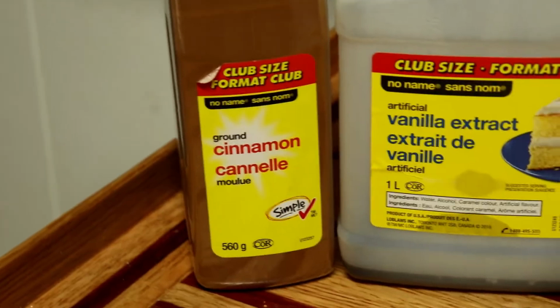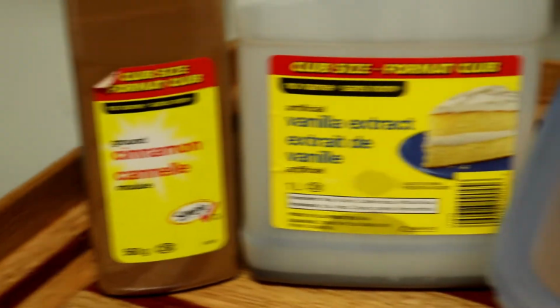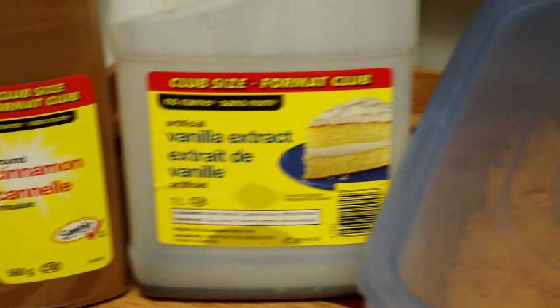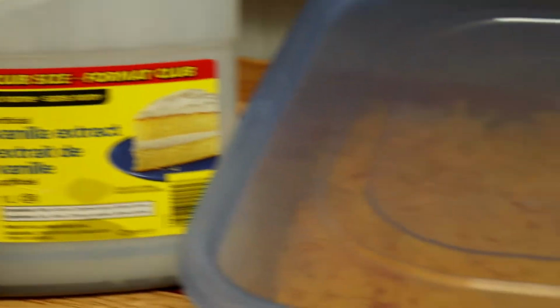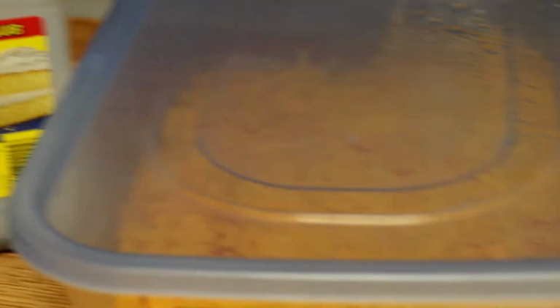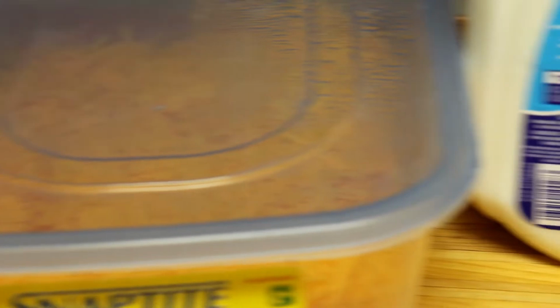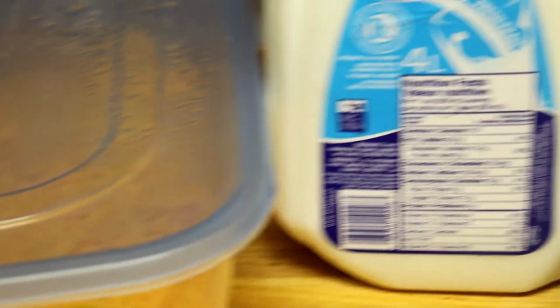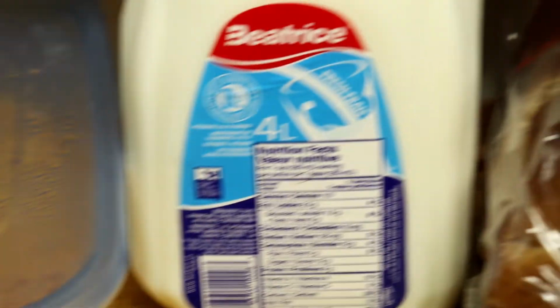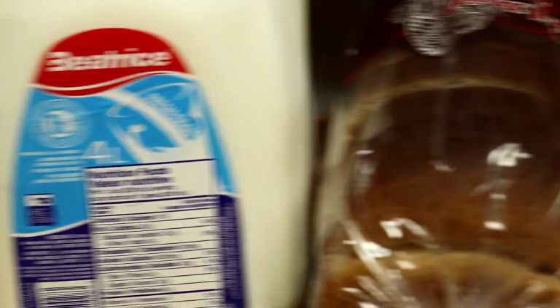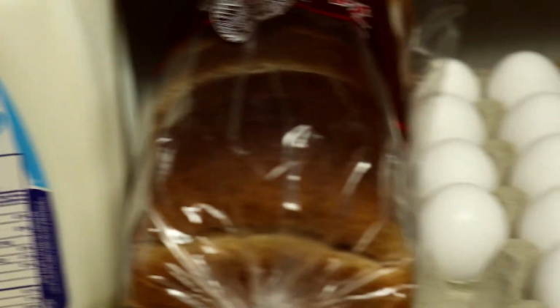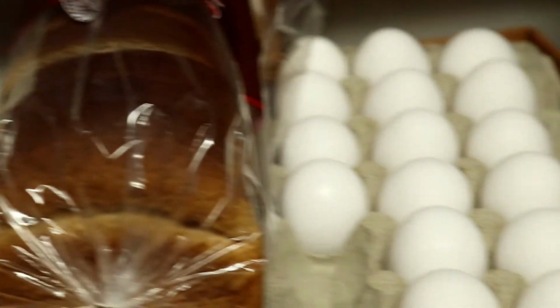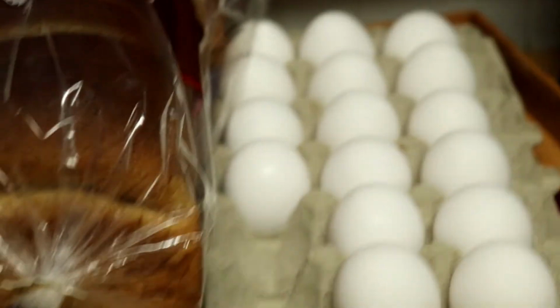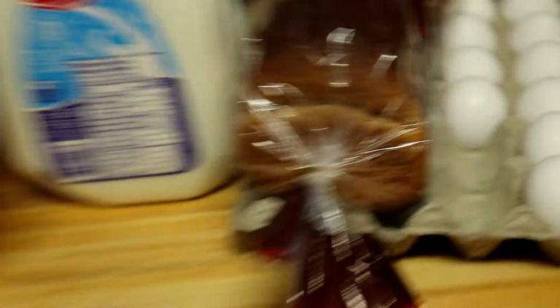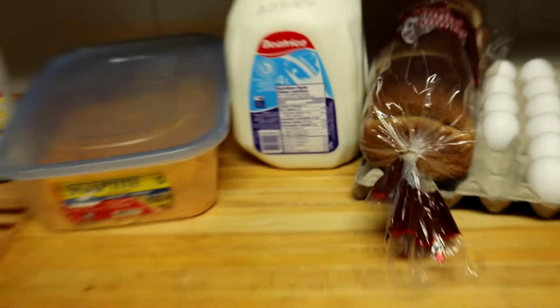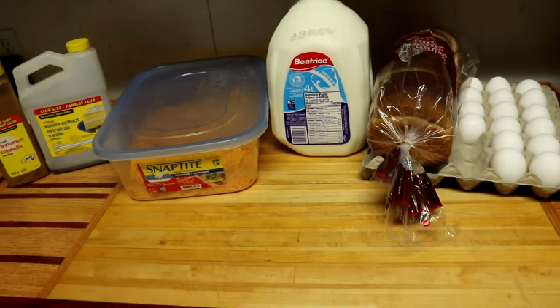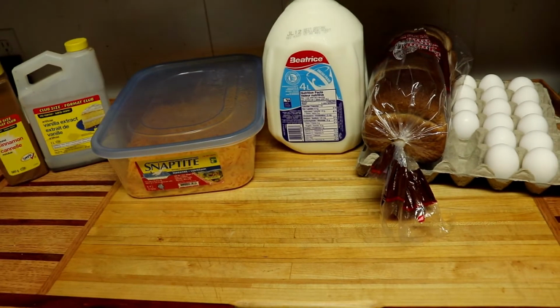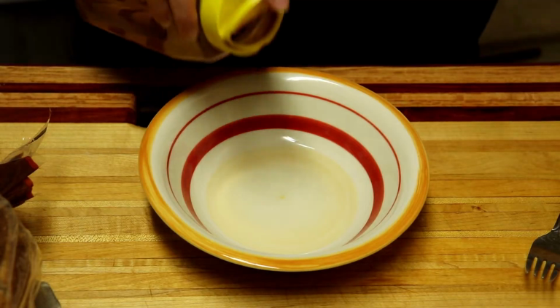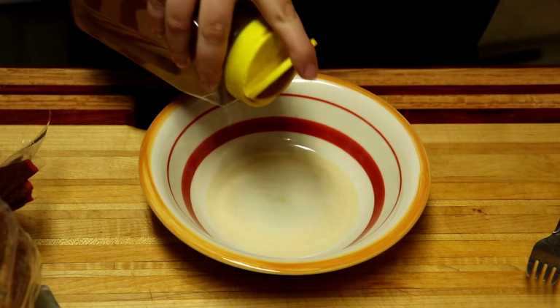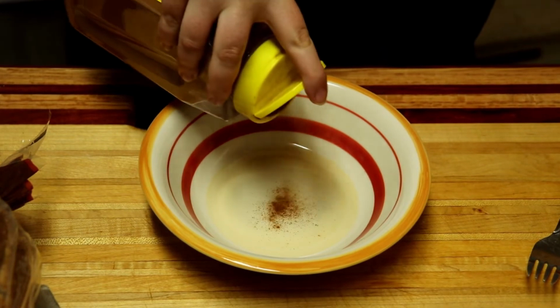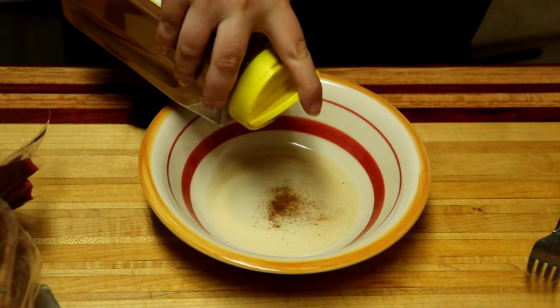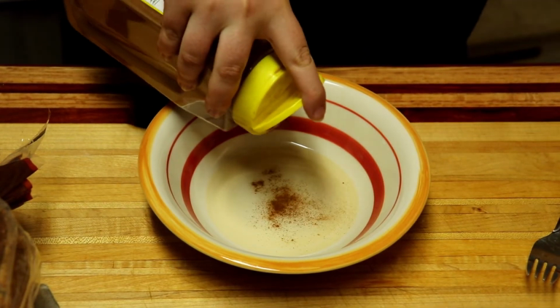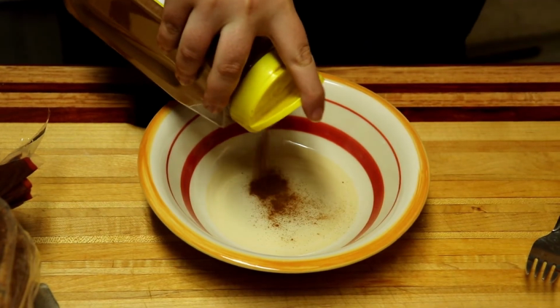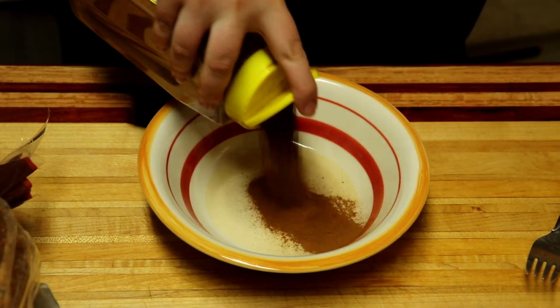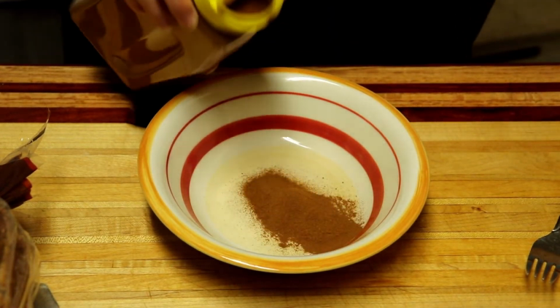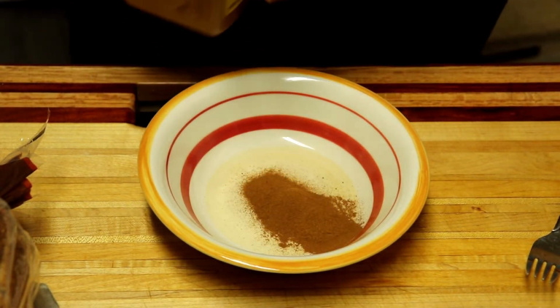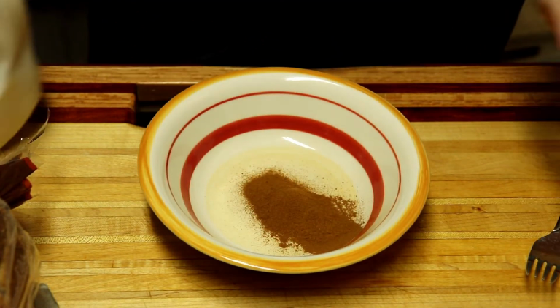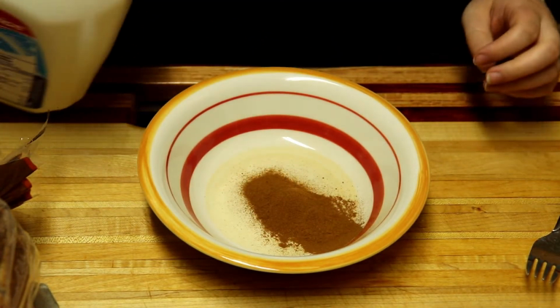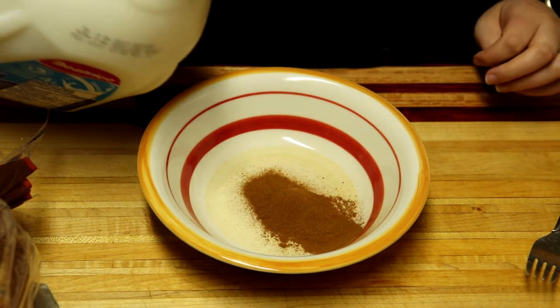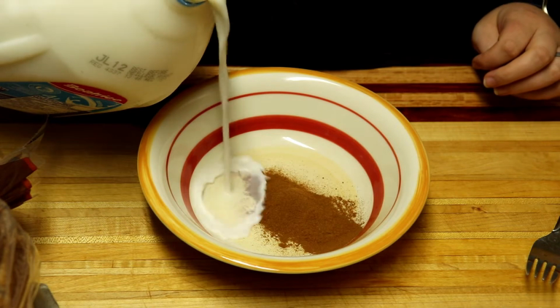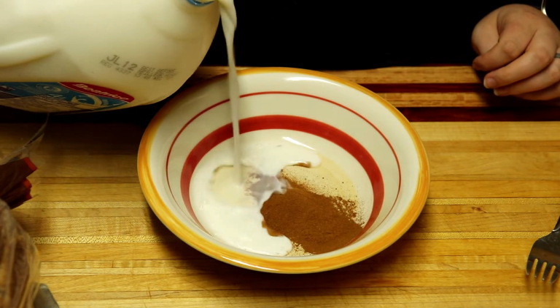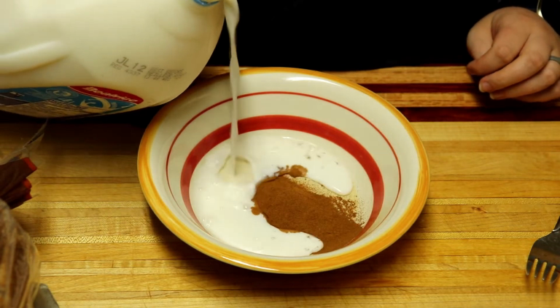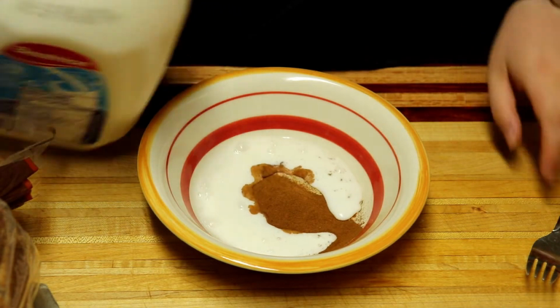Monday, we made baked french toast sticks. Mix your cinnamon and milk together in a bowl. I can't remember who I saw do this, but it worked to help evenly spread the cinnamon.